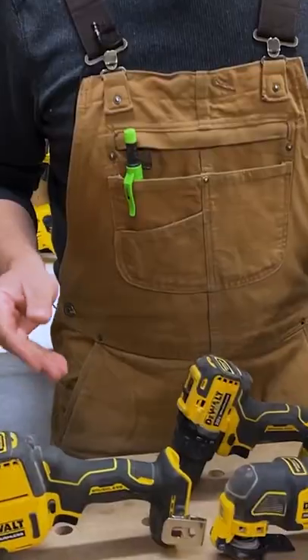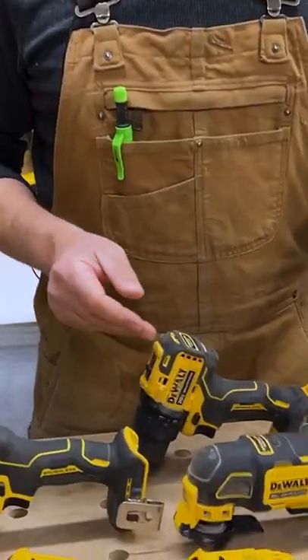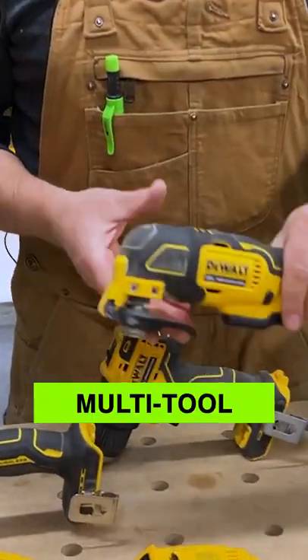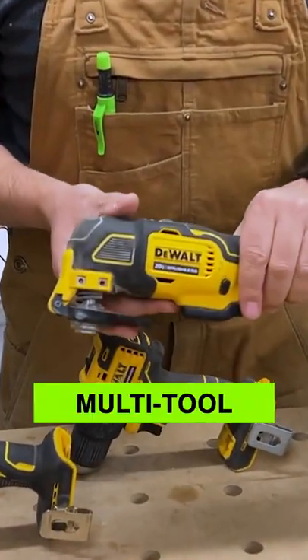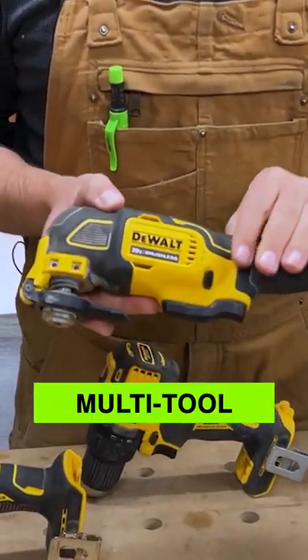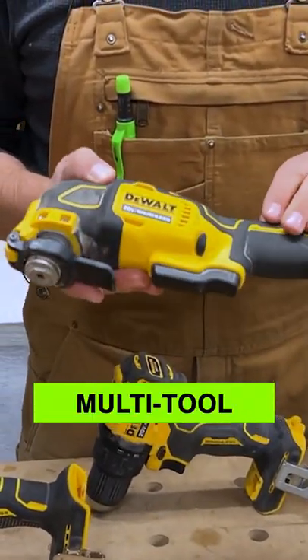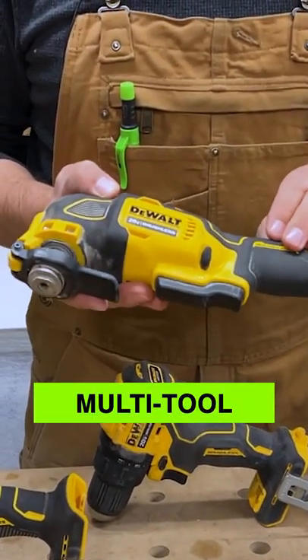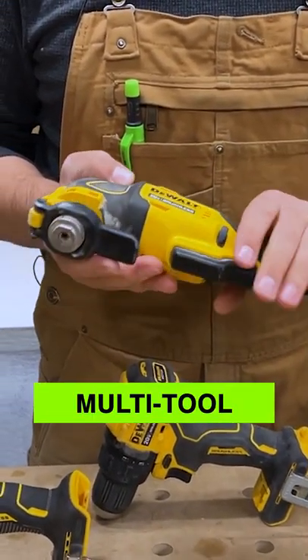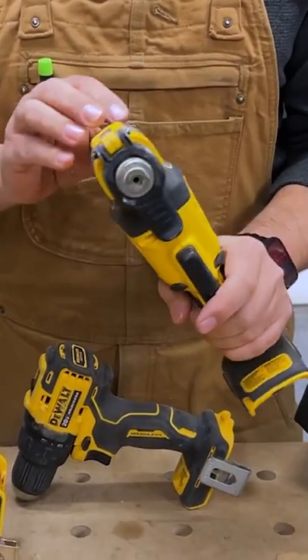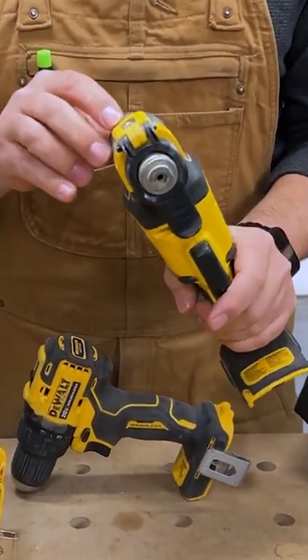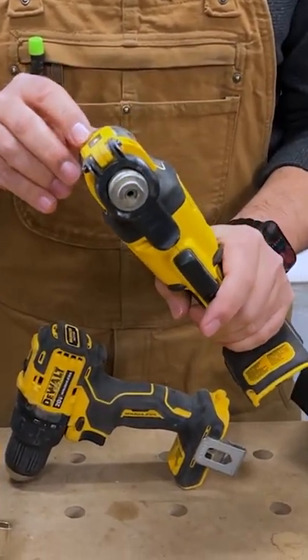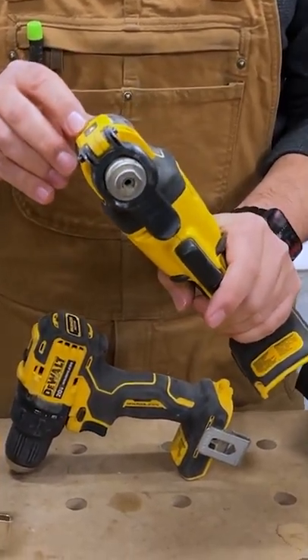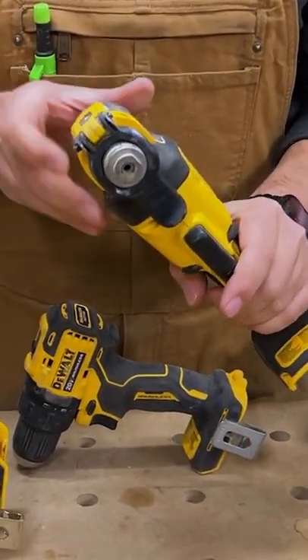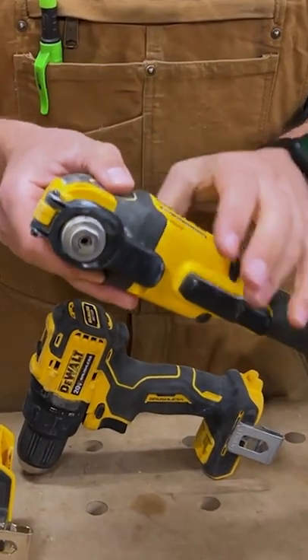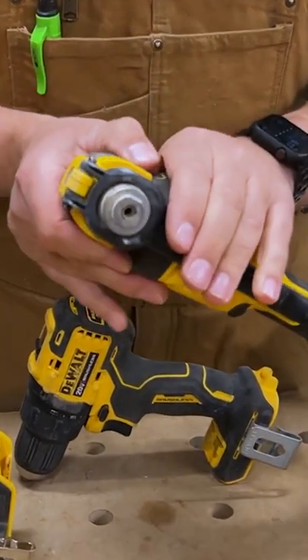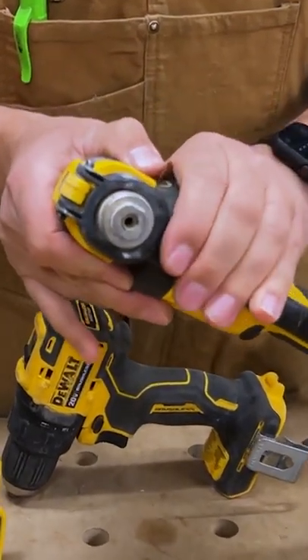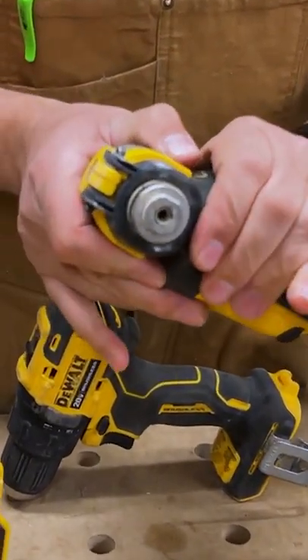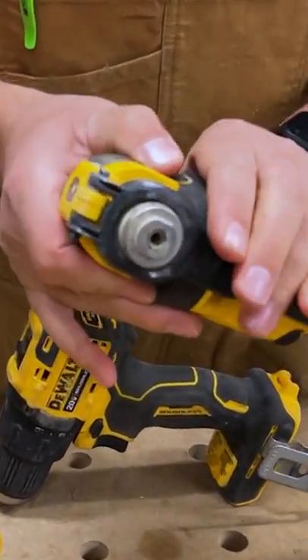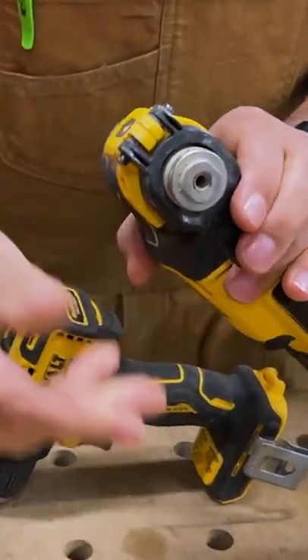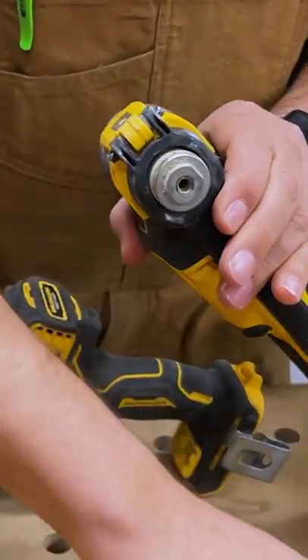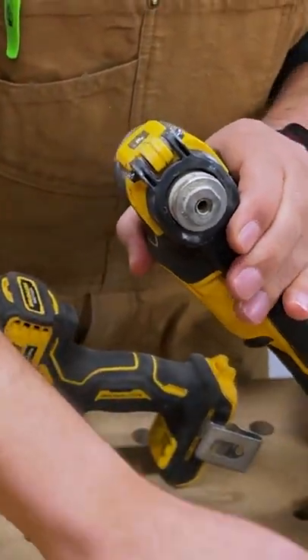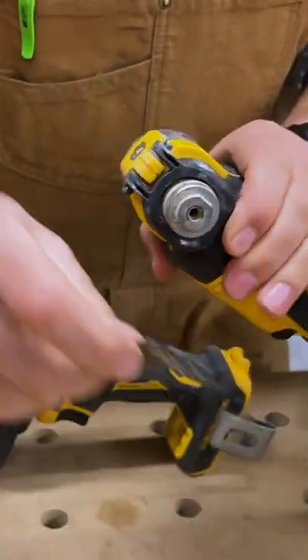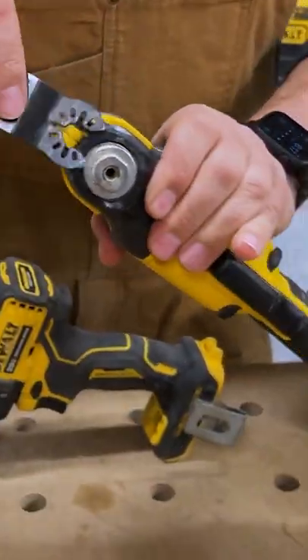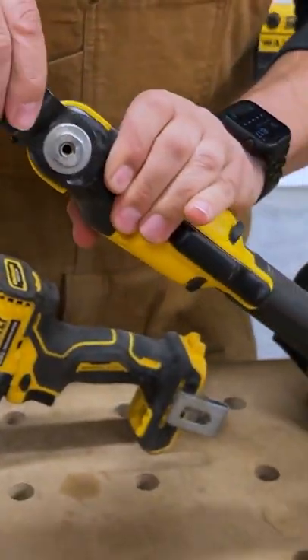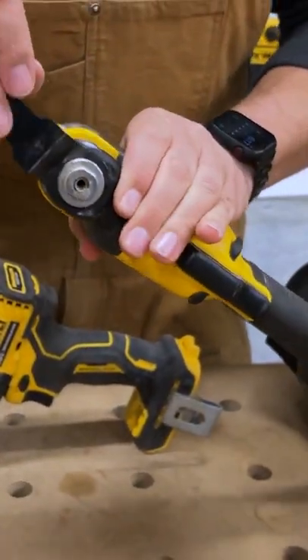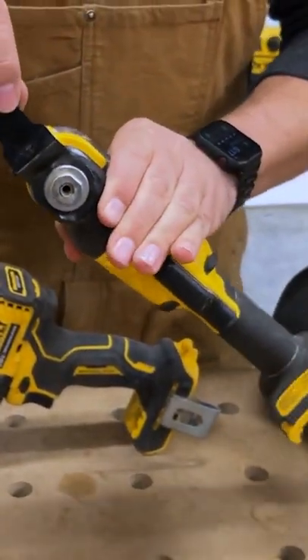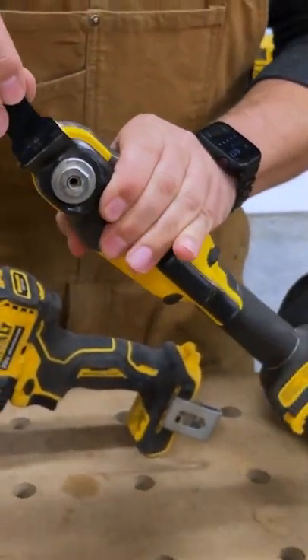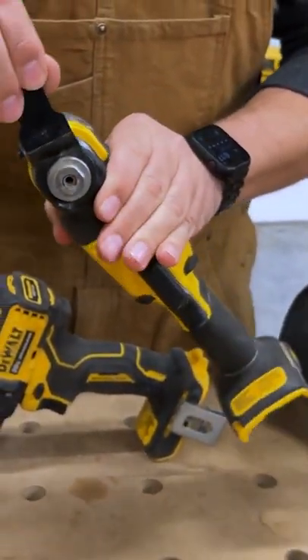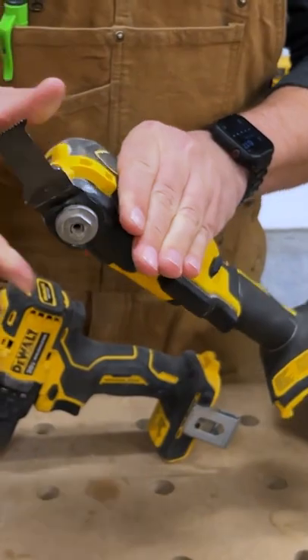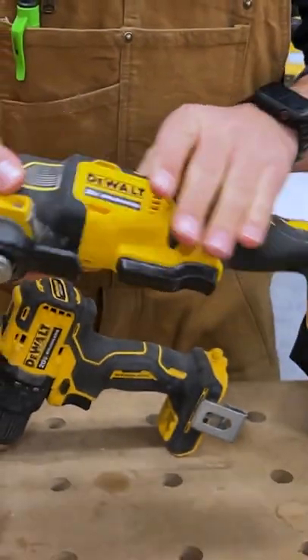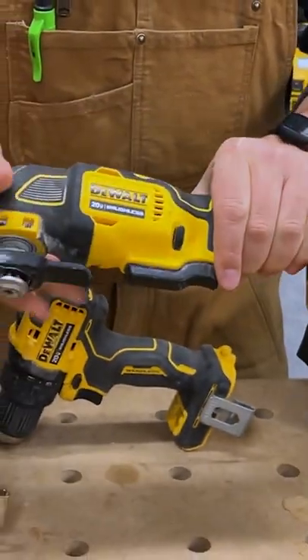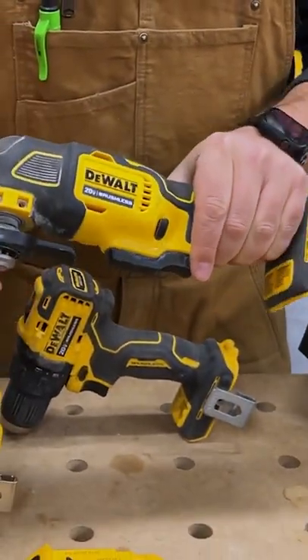The multi-tool is brushless and has an LED light on the front. Super easy blade change — just slides in just like this, locks in place, and you're good to go.